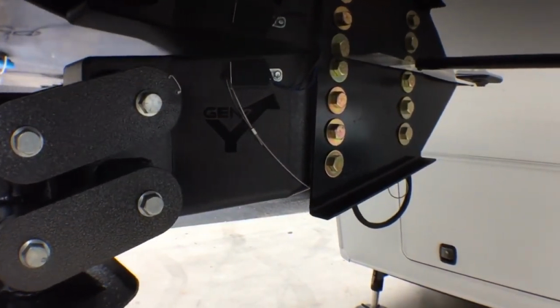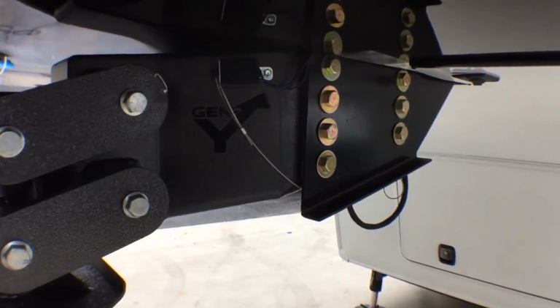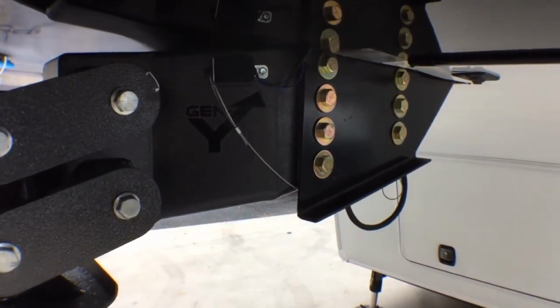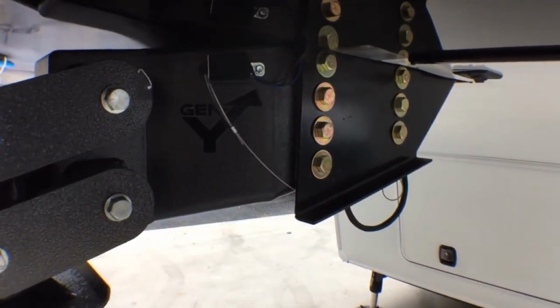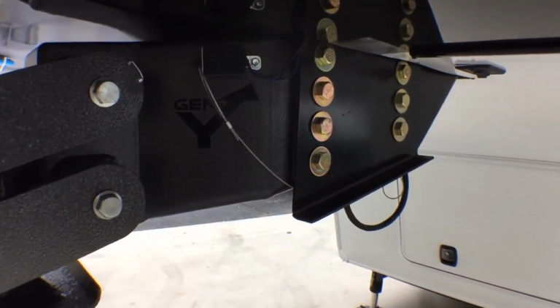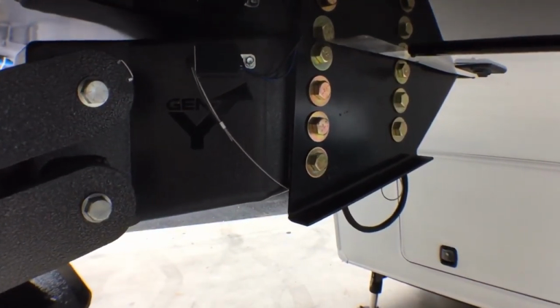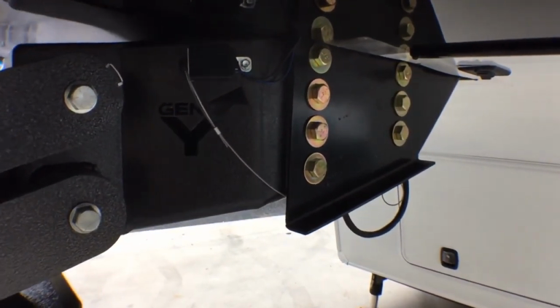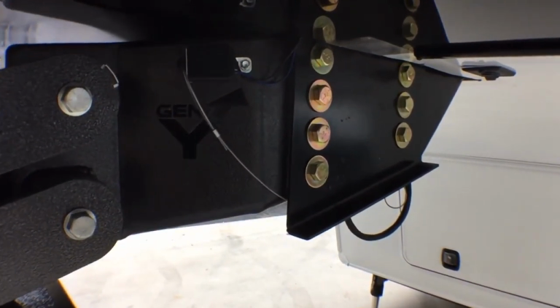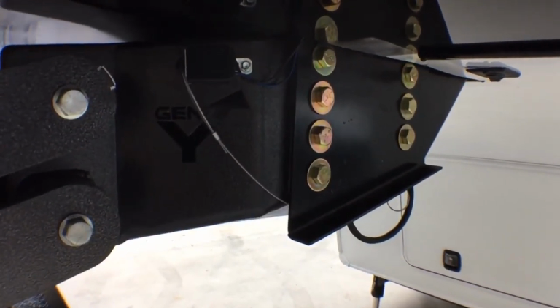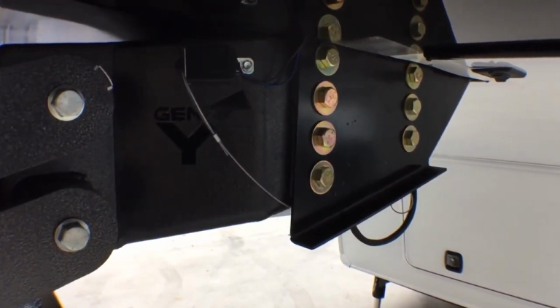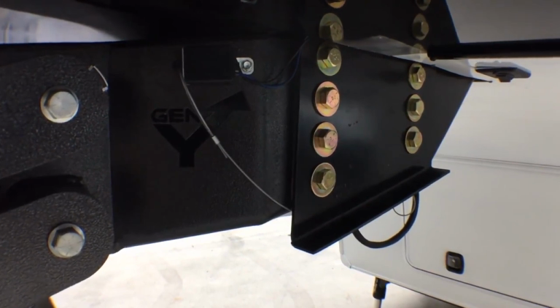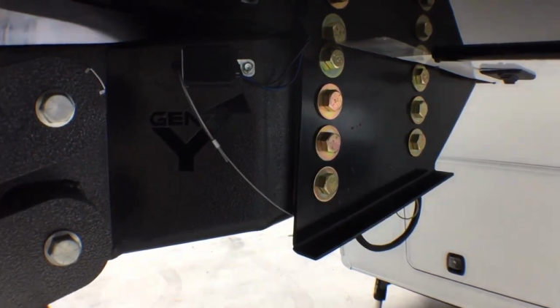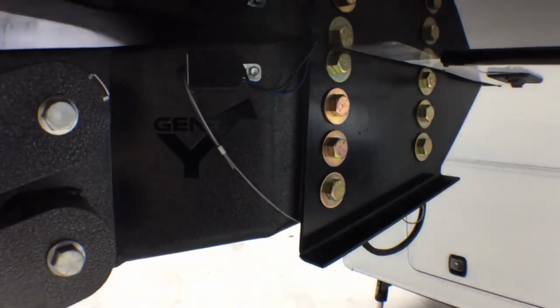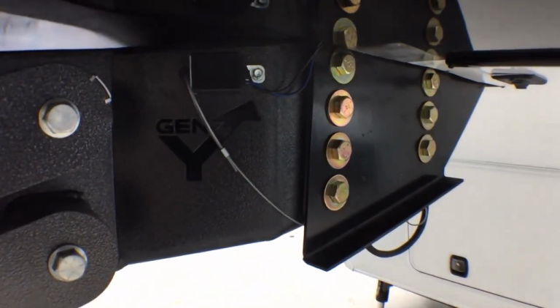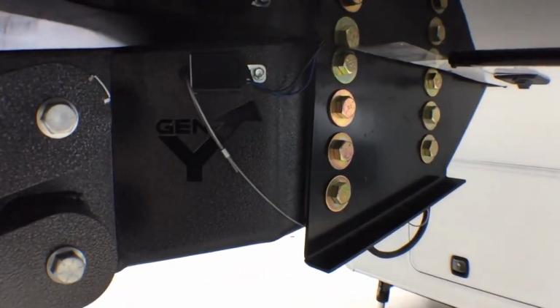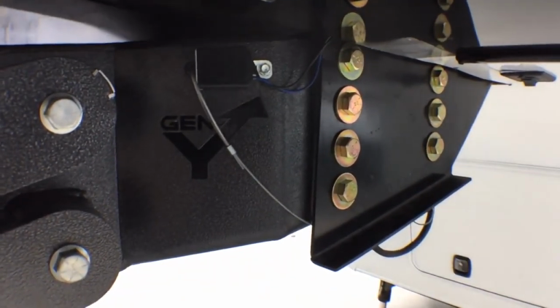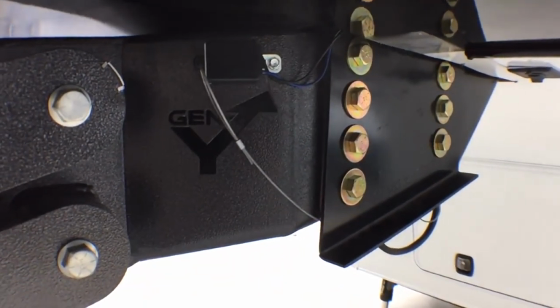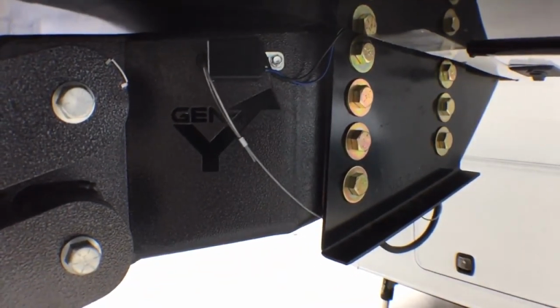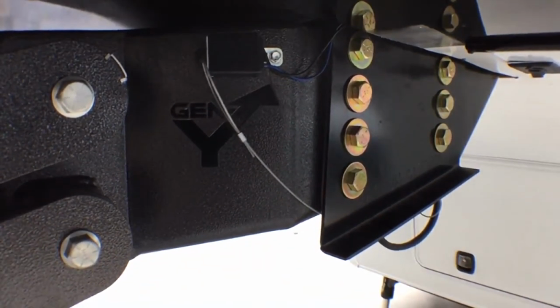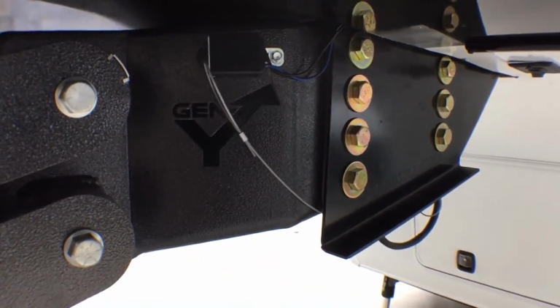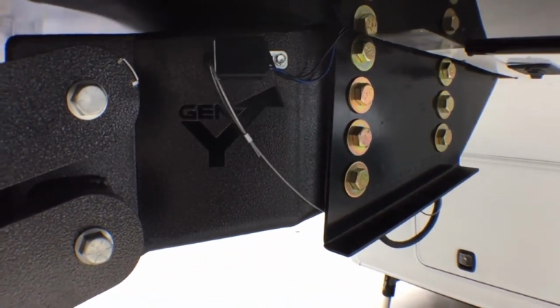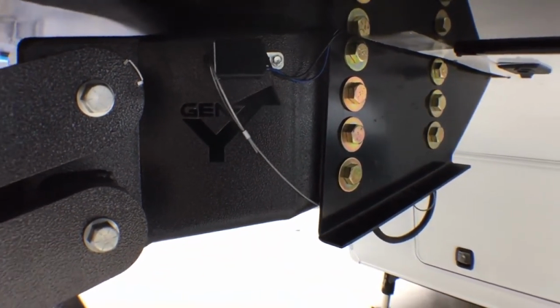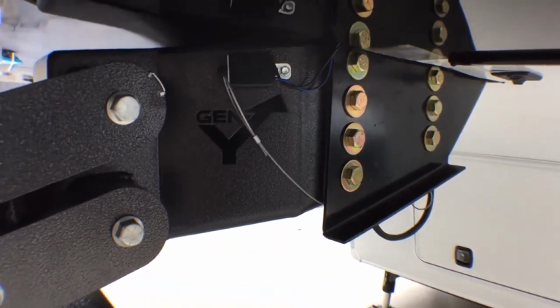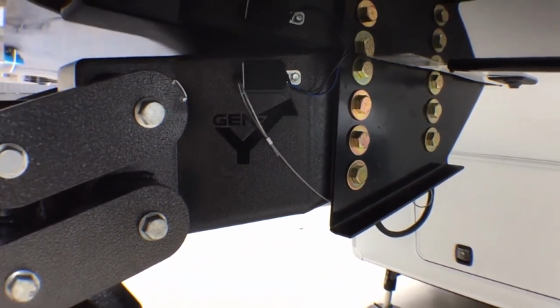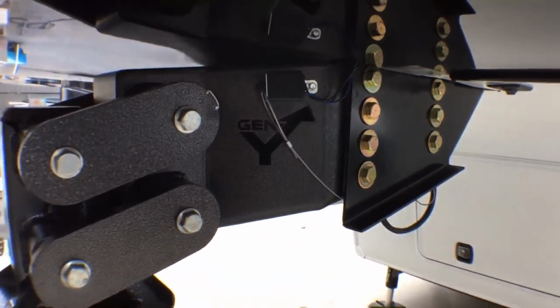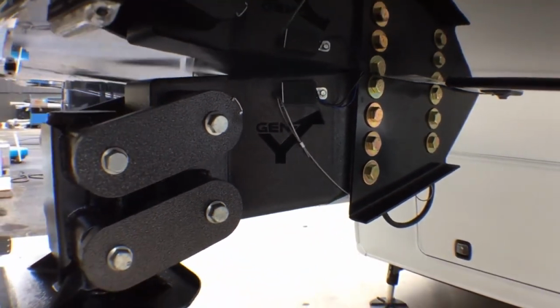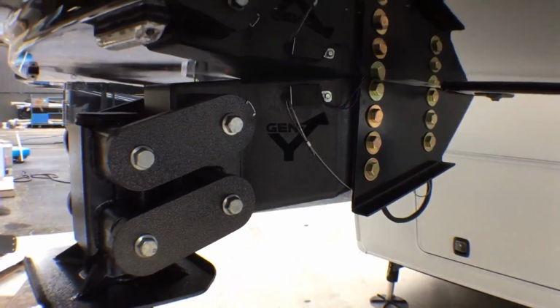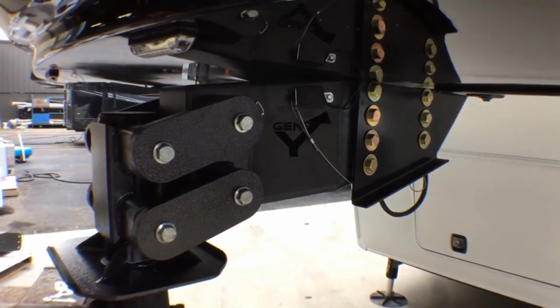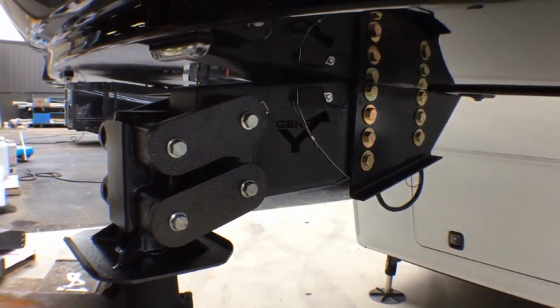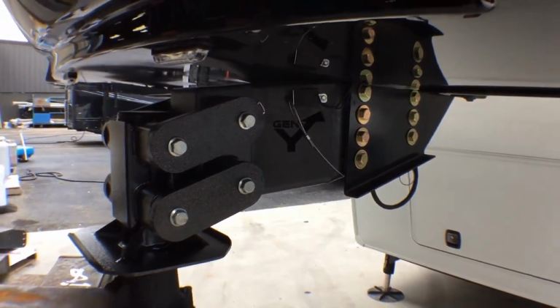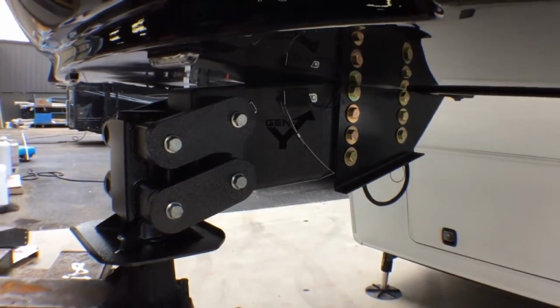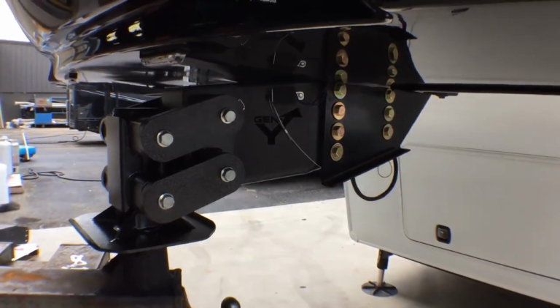This bolt pattern allows your hitch to be mounted to almost any RV or trailer out on the market right now. It is also fully adjustable so you can raise or lower it to your desired height.